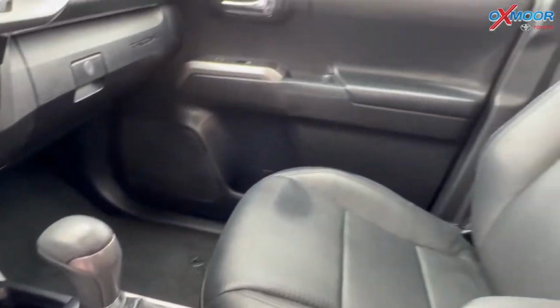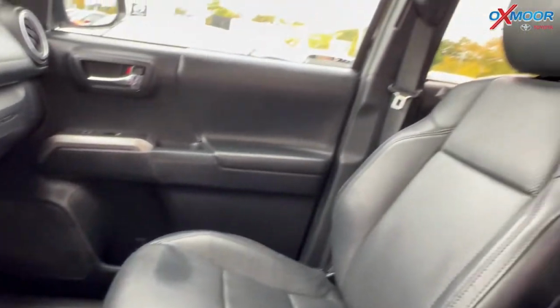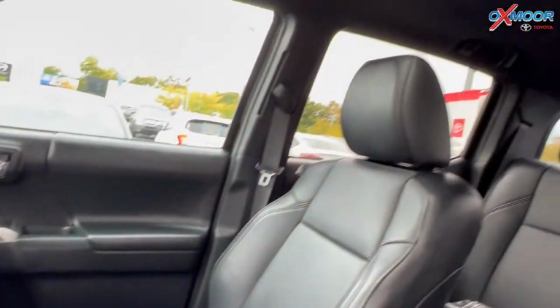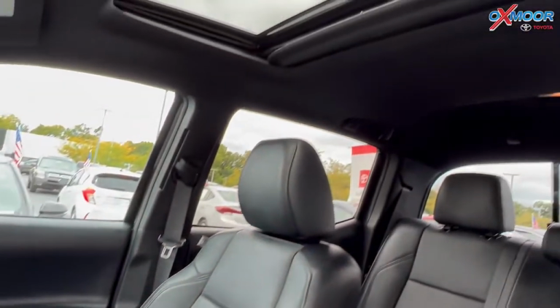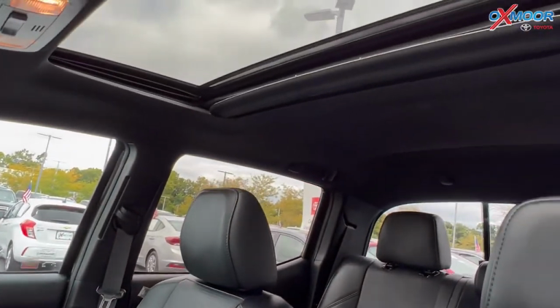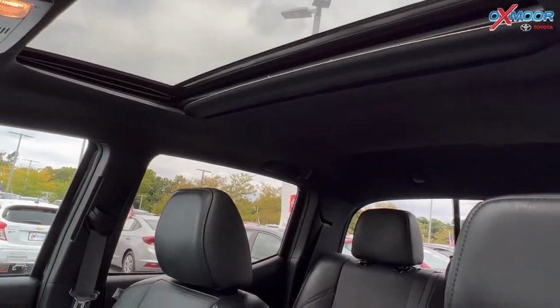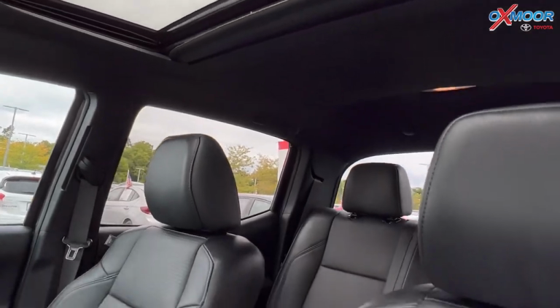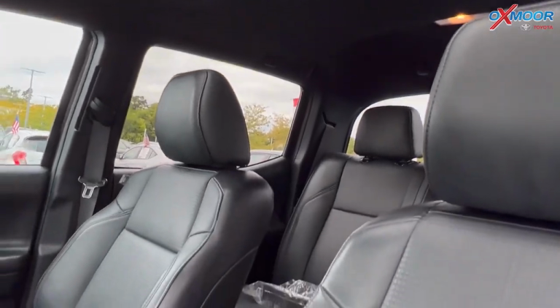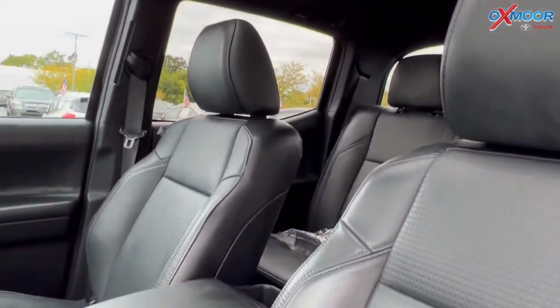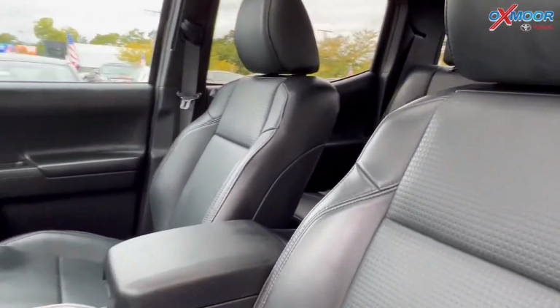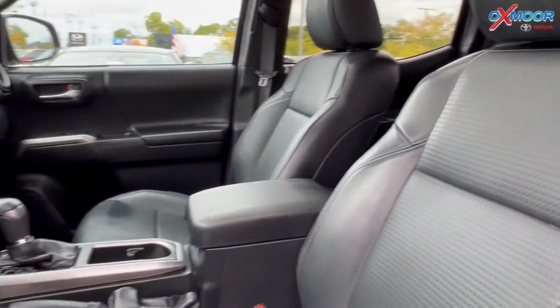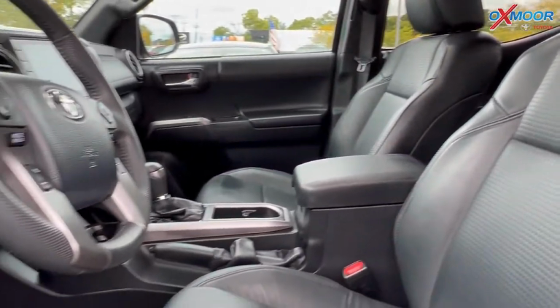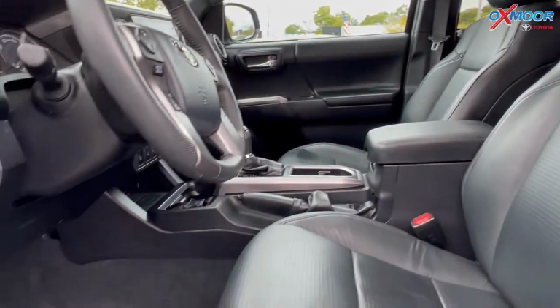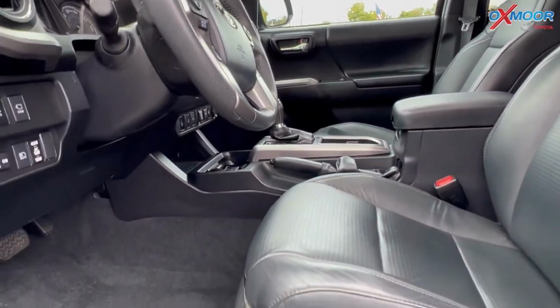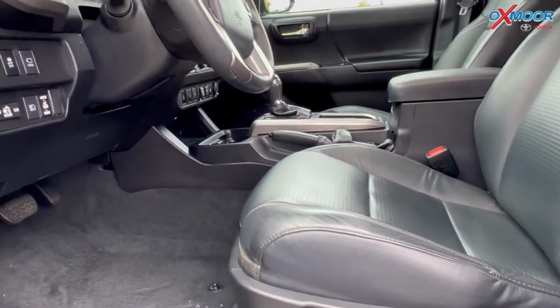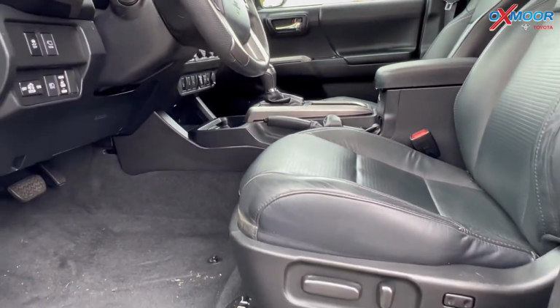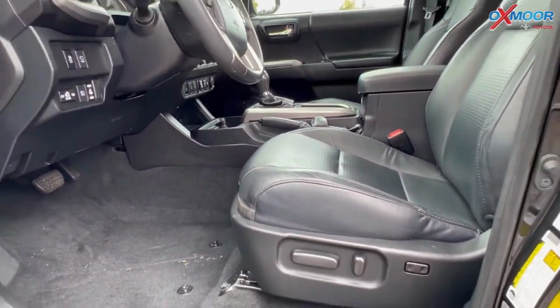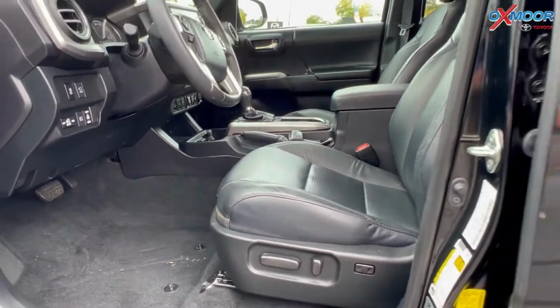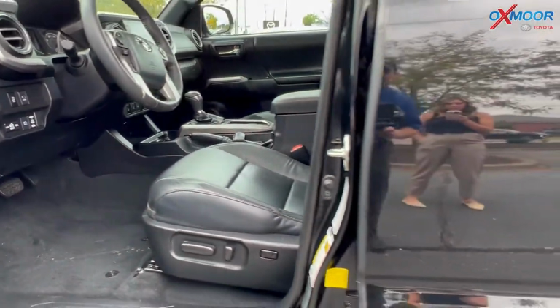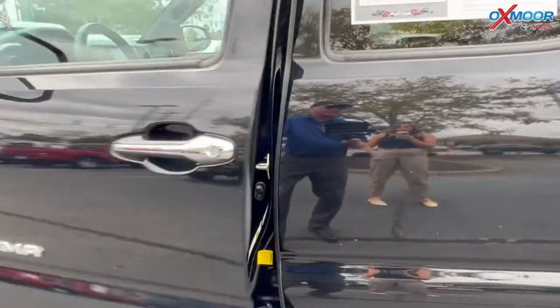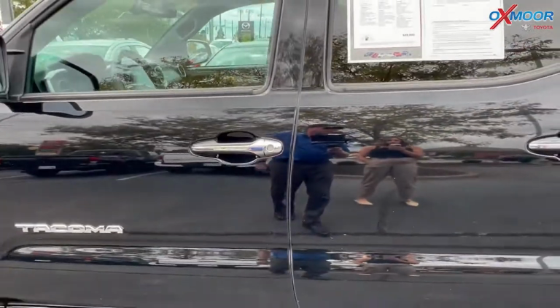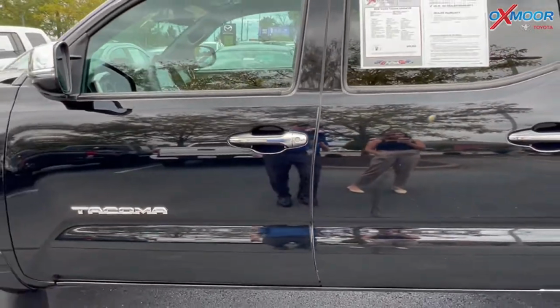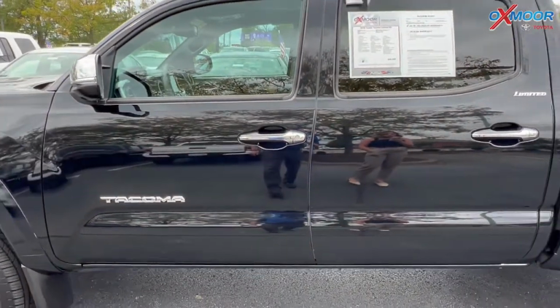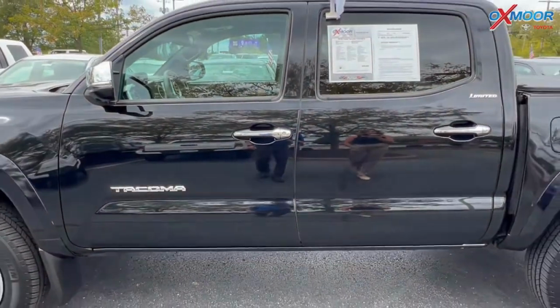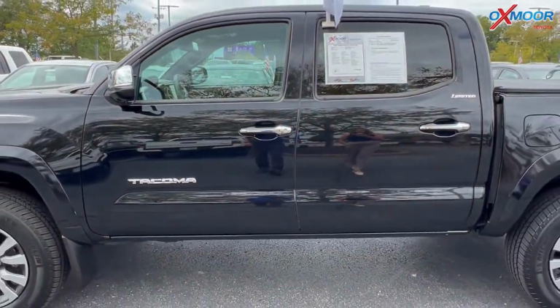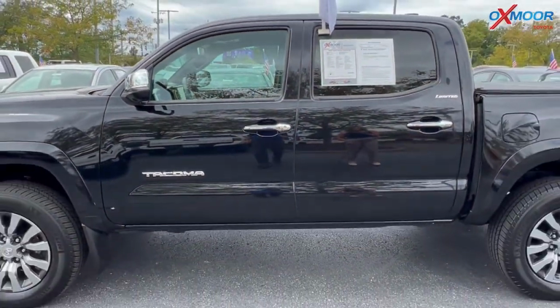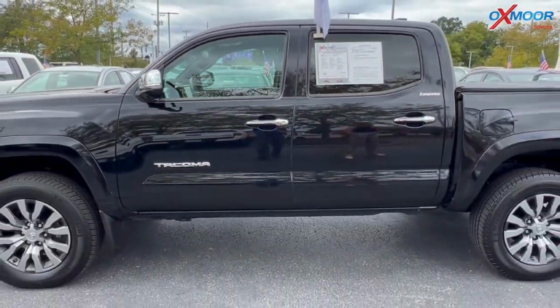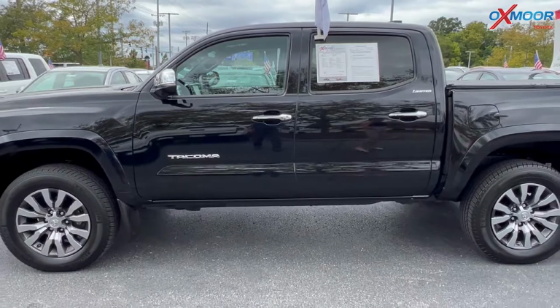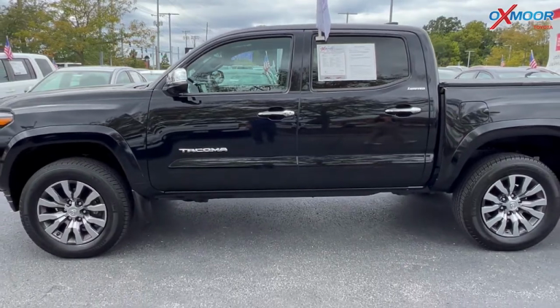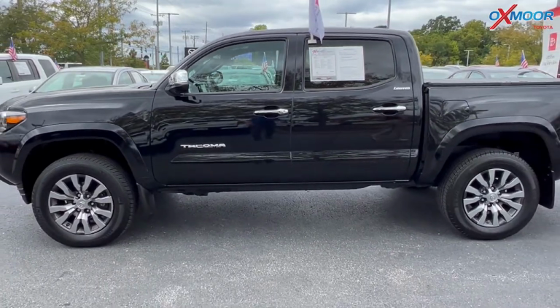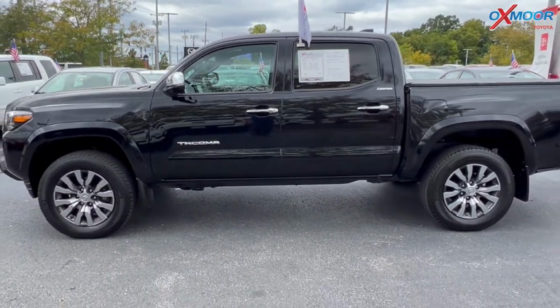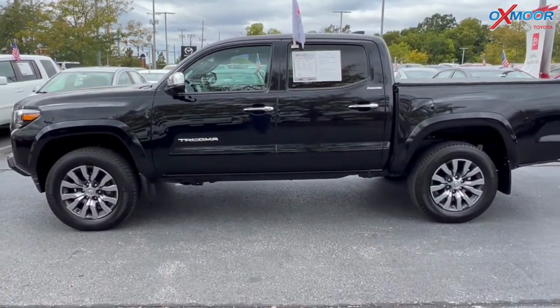There's a clean Carfax with one previous owner. That interior color is in a black leather. Mileage is 11,209 and the price is $49,000.